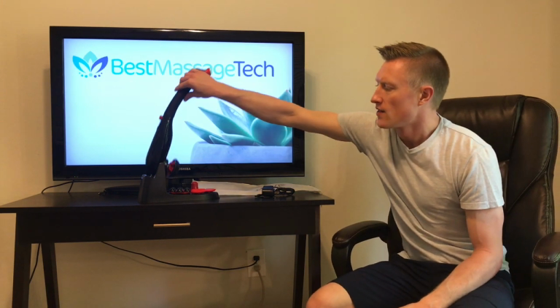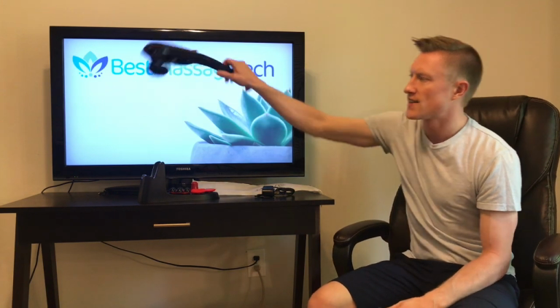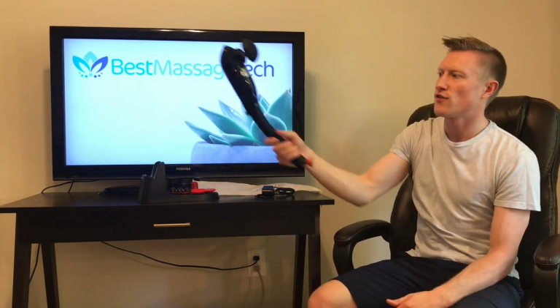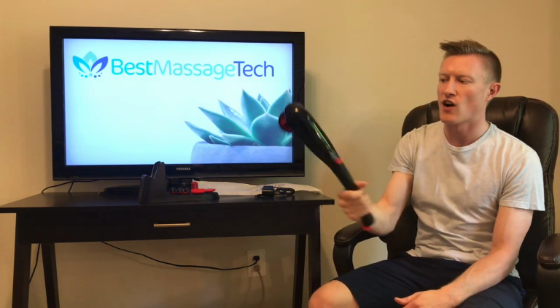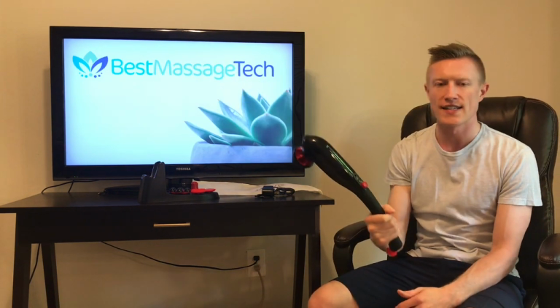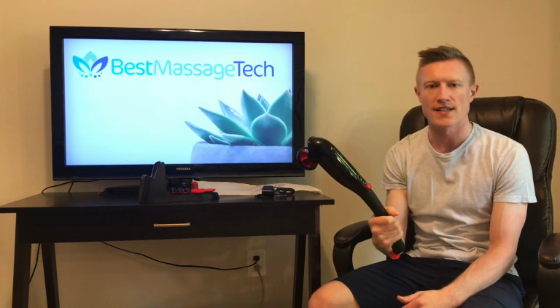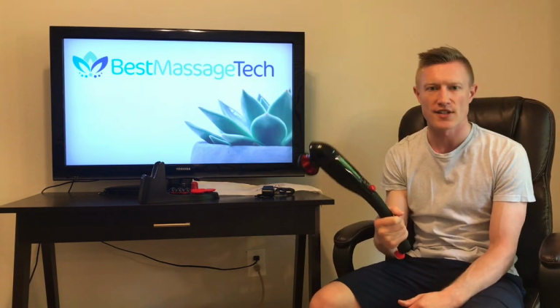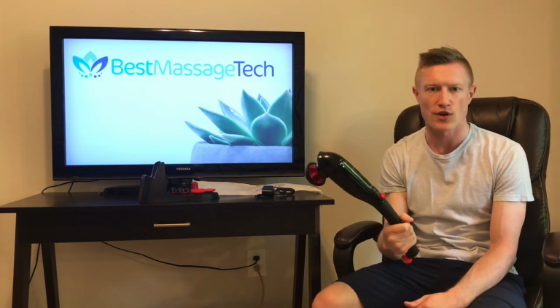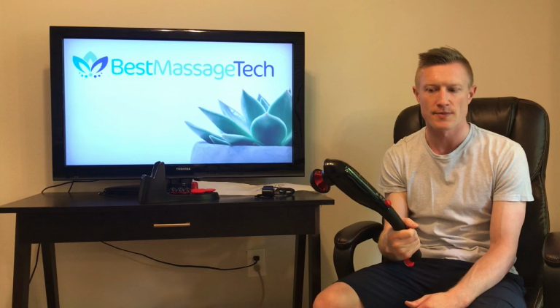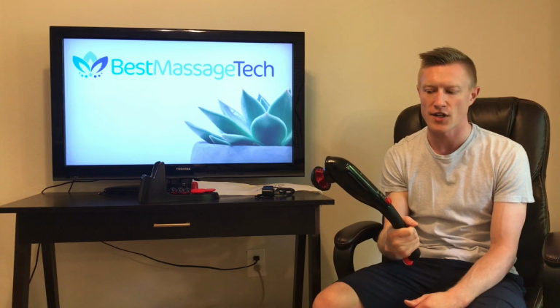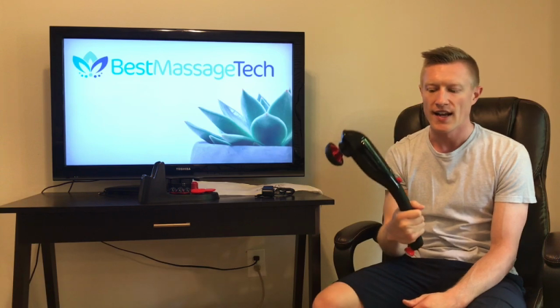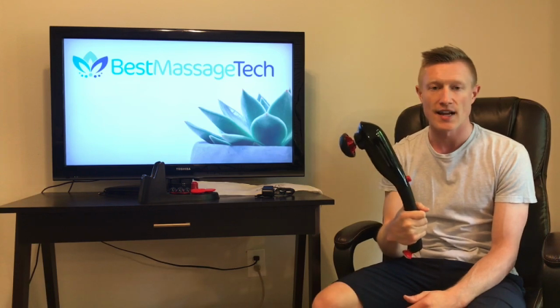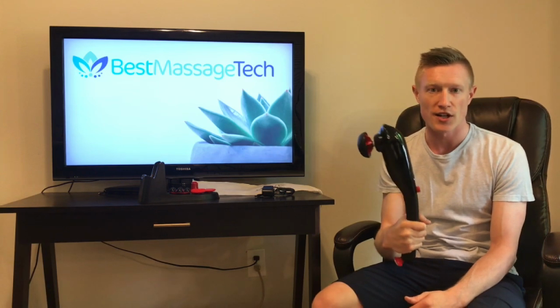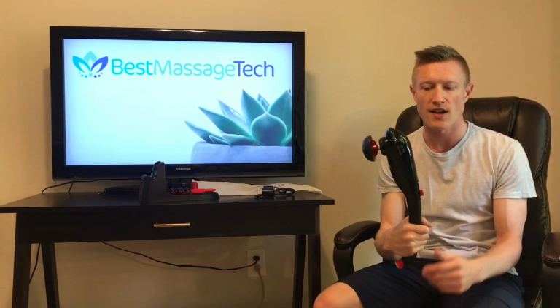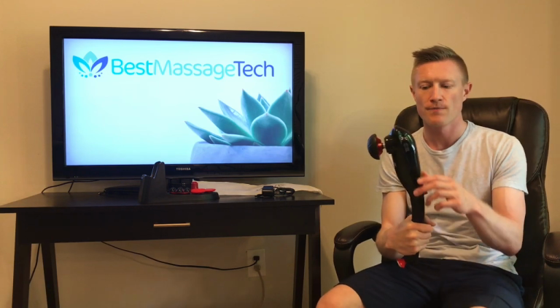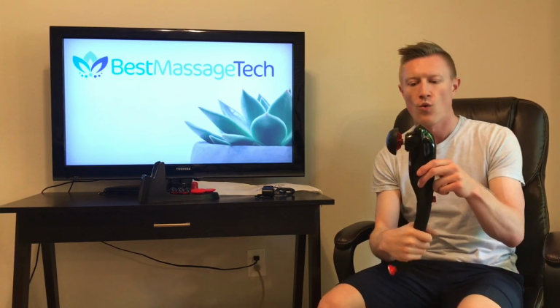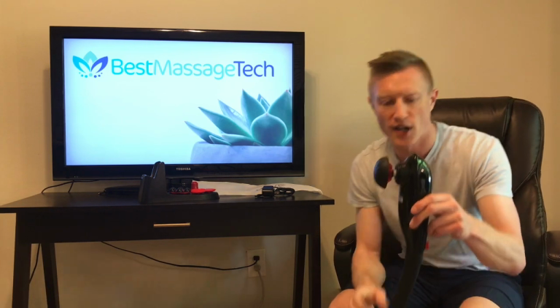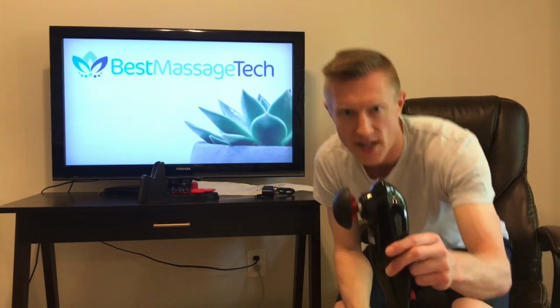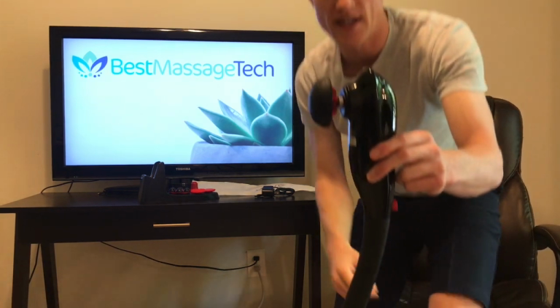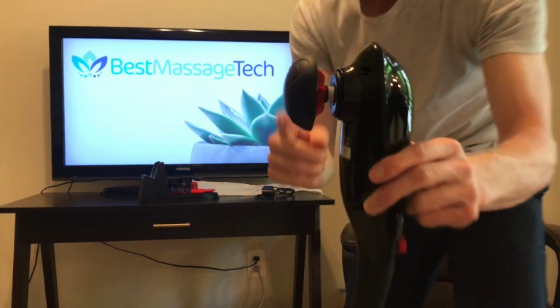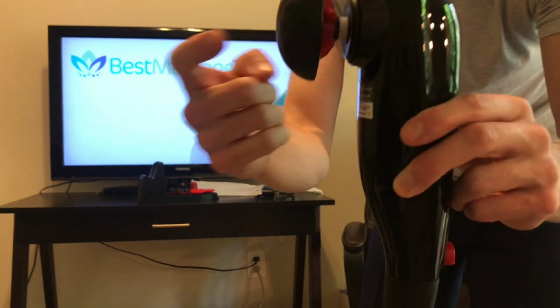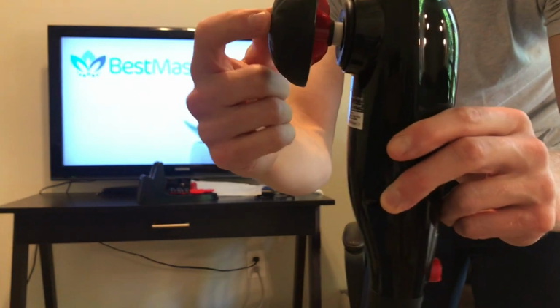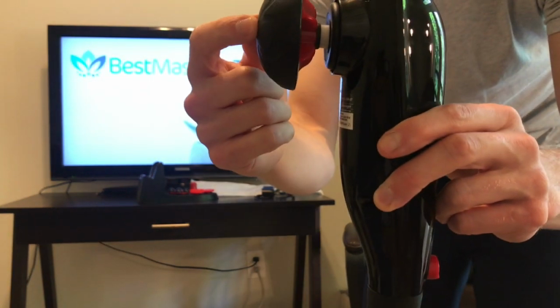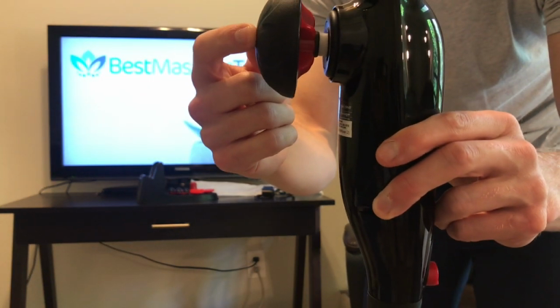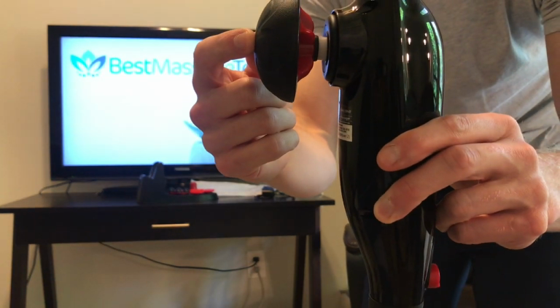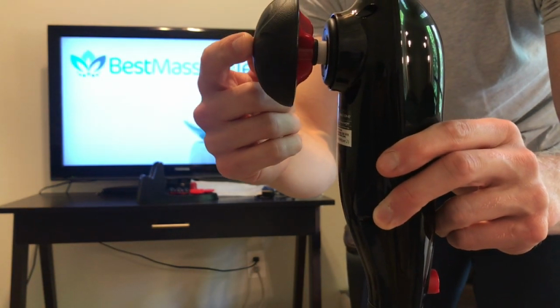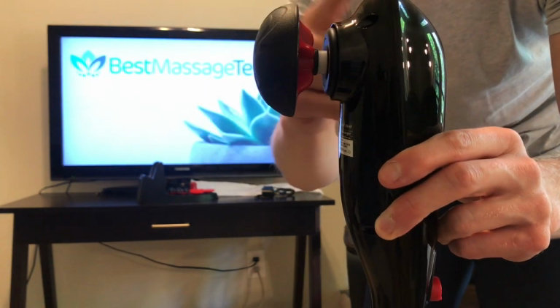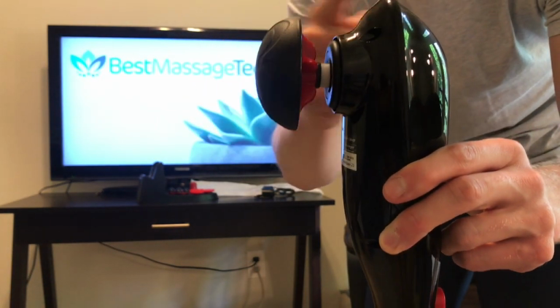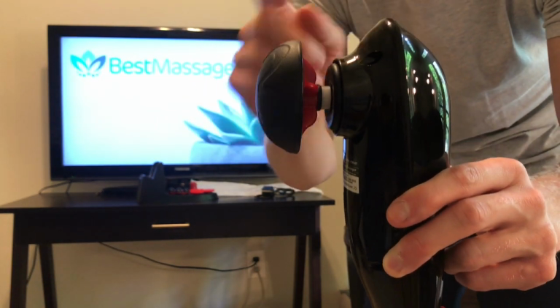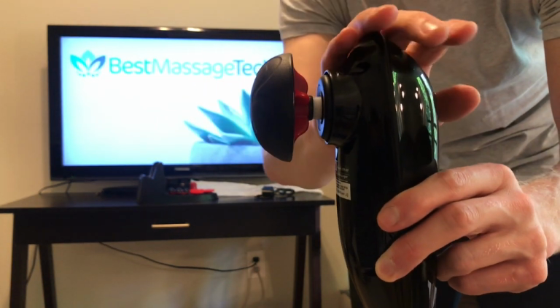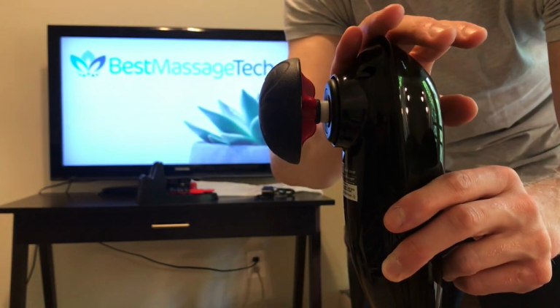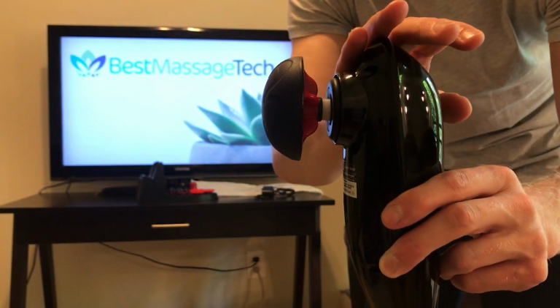The device itself they call the CM7, which stands for Cordless Massager. It is a percussion massager. What percussion massage means is that the head doing the massaging is actually going to percuss away from the body of the device.